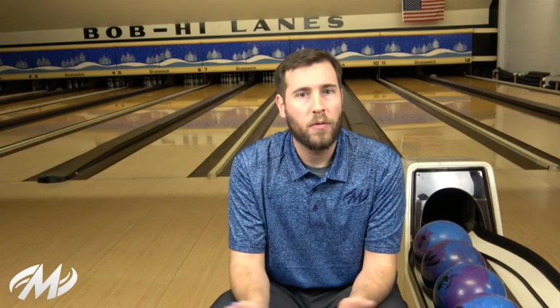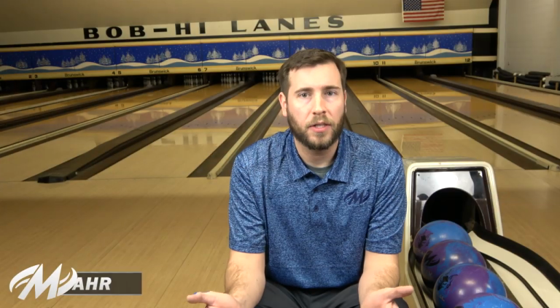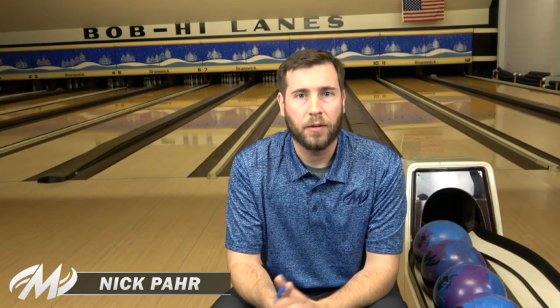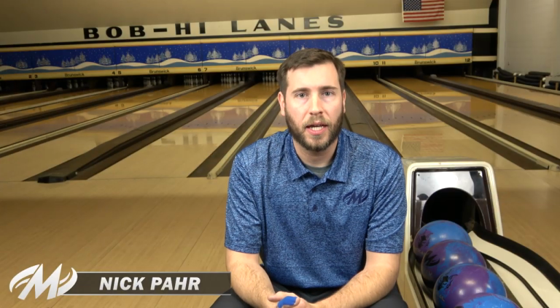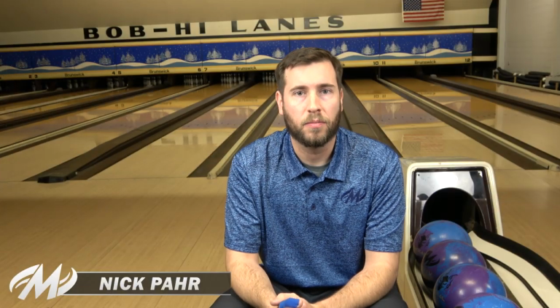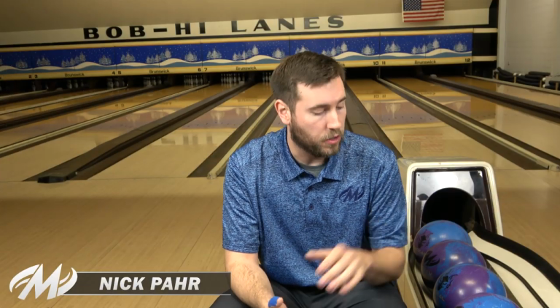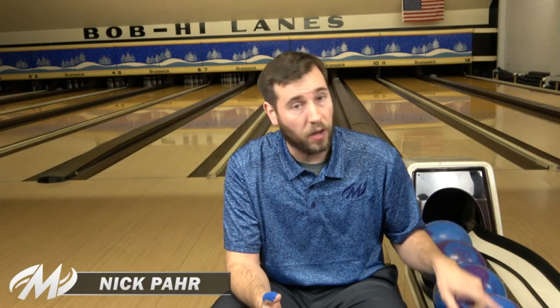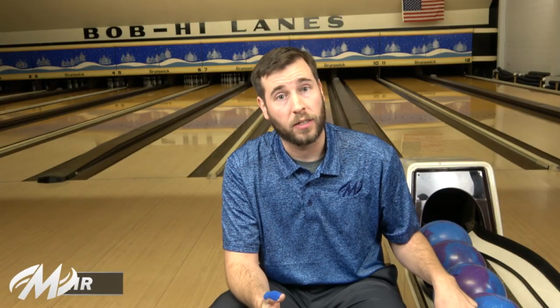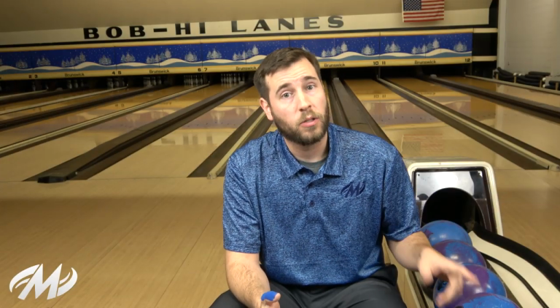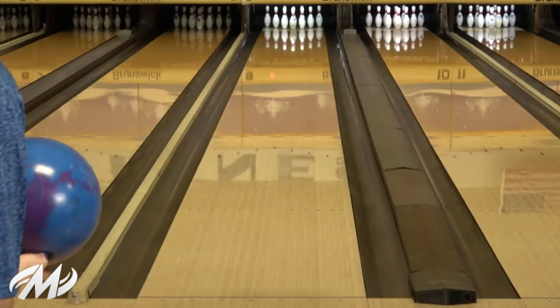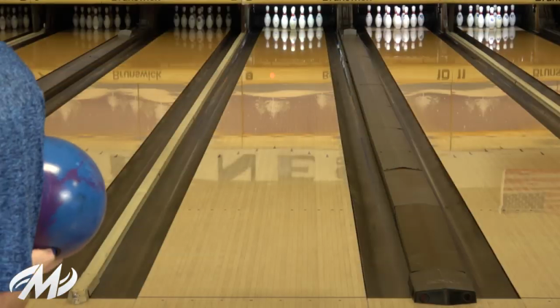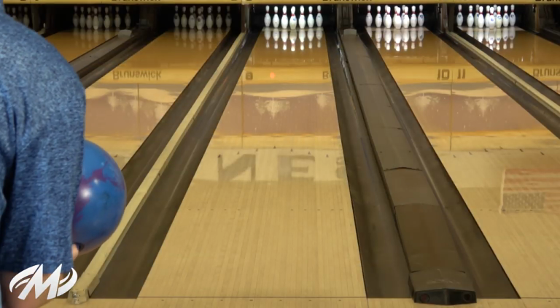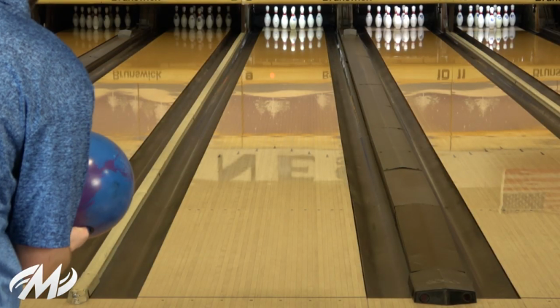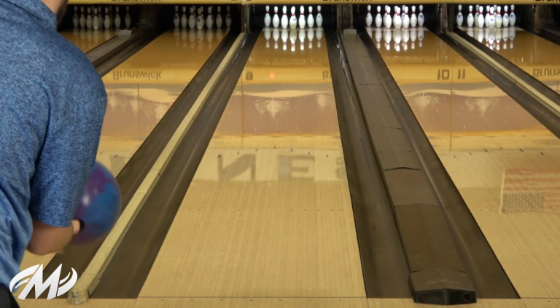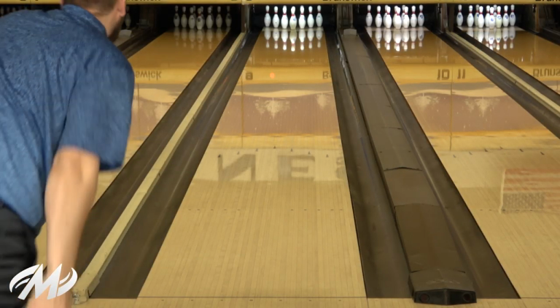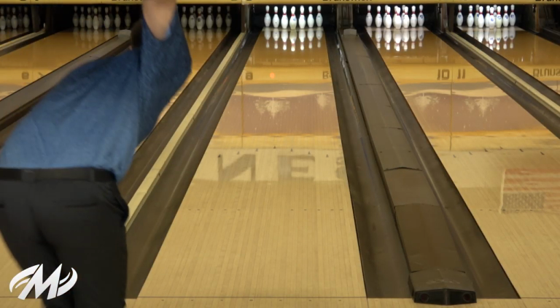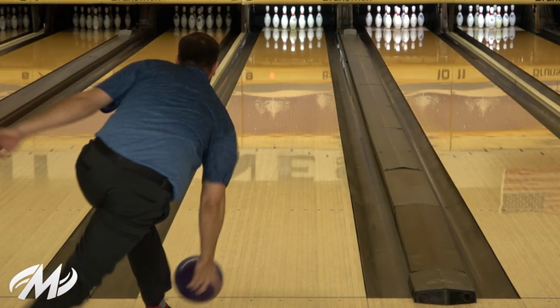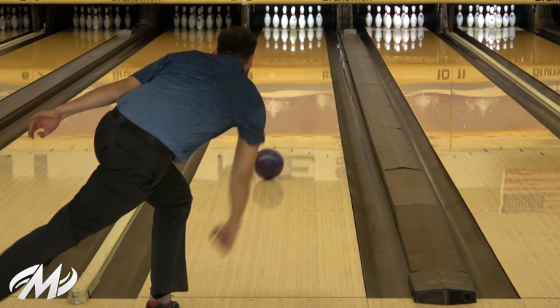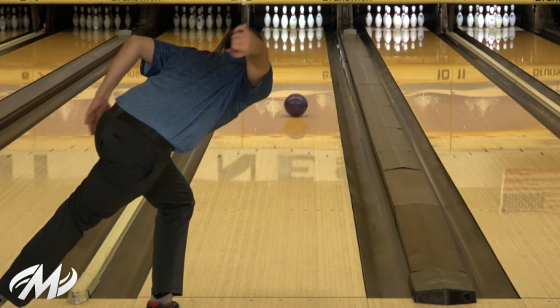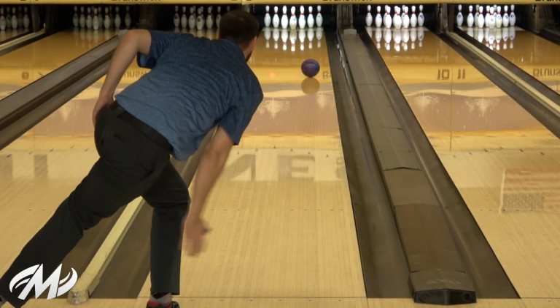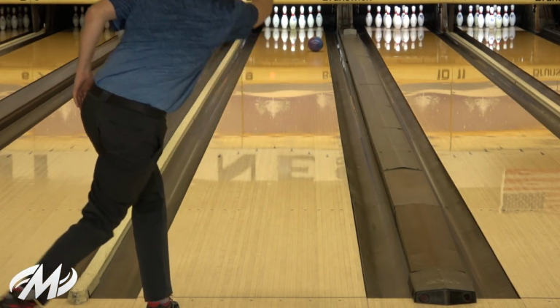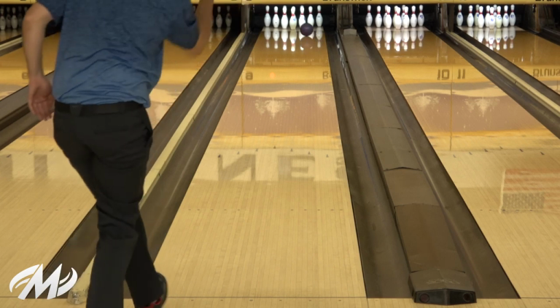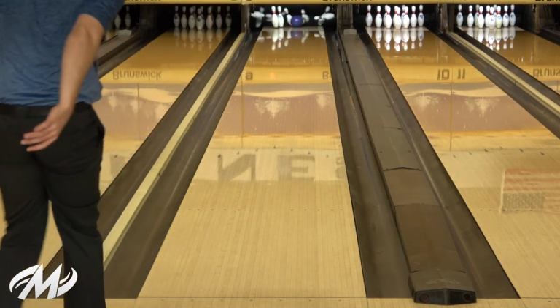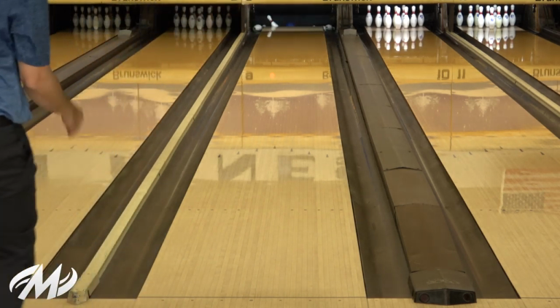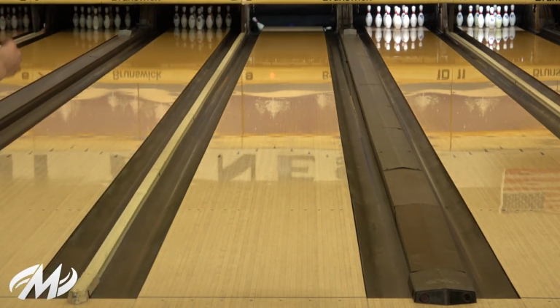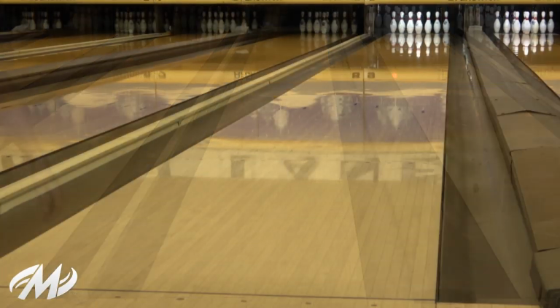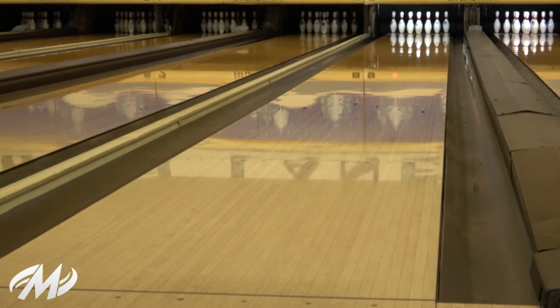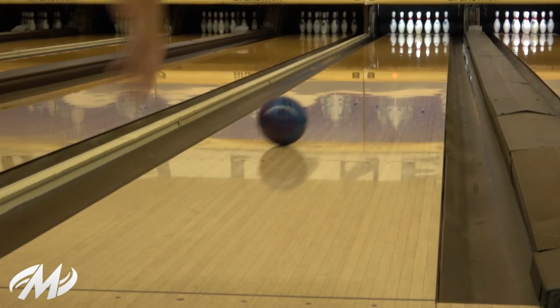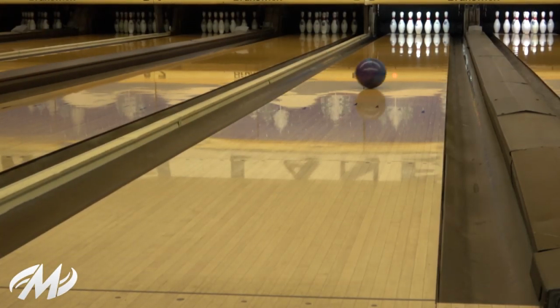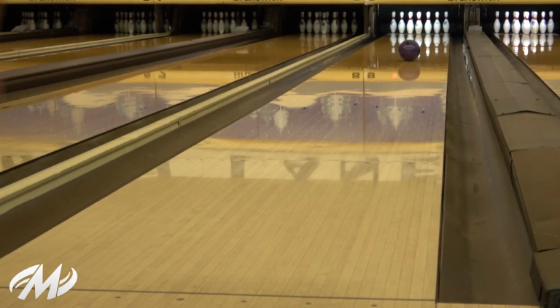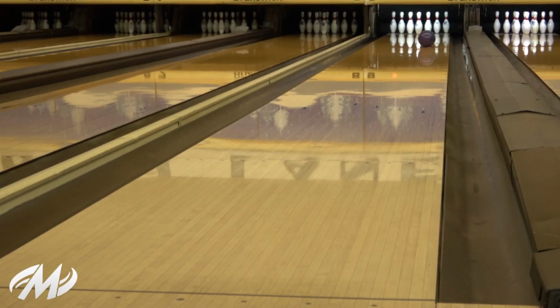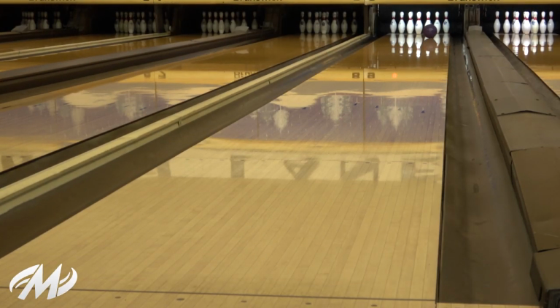Hey Motive Nation, Nick Parr here with you again to bring you the new Alpha Jackal. What we've done with this ball is tweaked our original Coercion cover stock with the Coercion HV3 Solid Reactive. It comes at 2,000 grit out of the box, so it is a little earlier compared to say the Jackal Ghost.